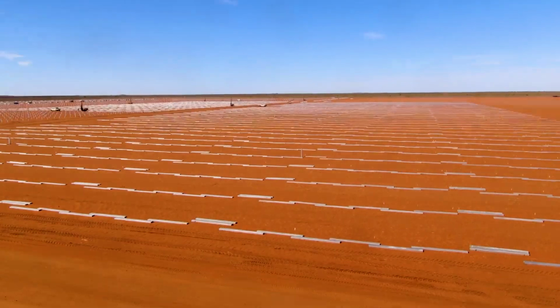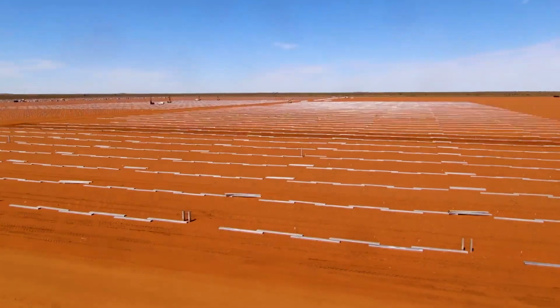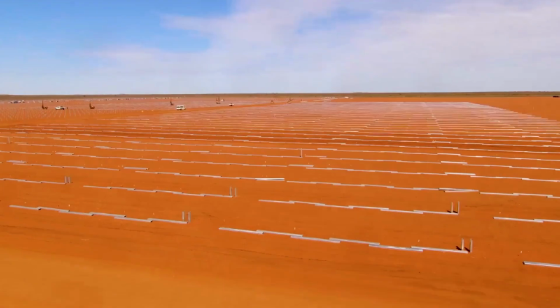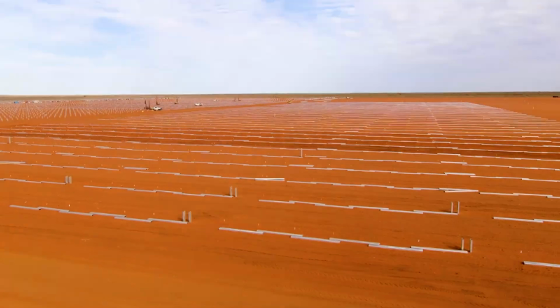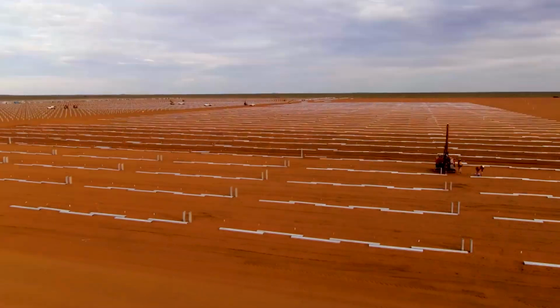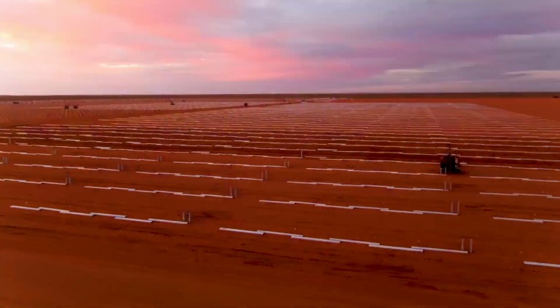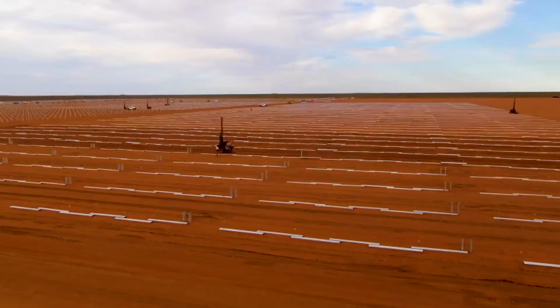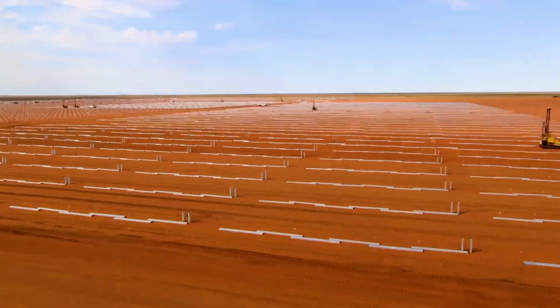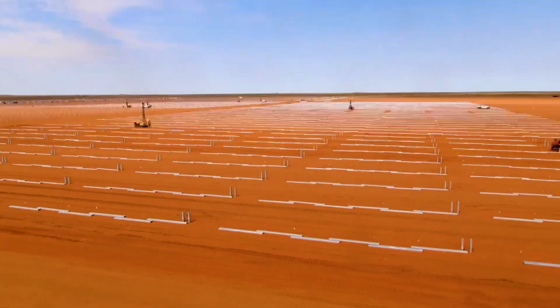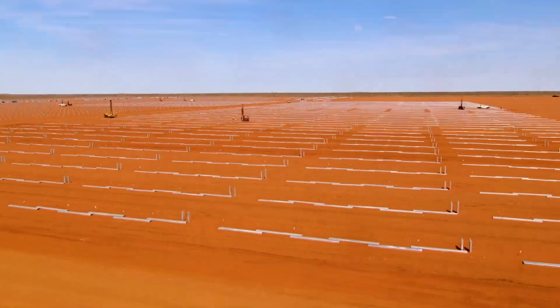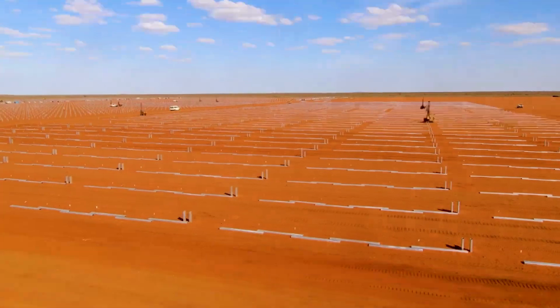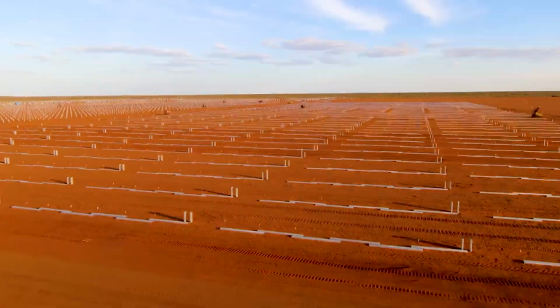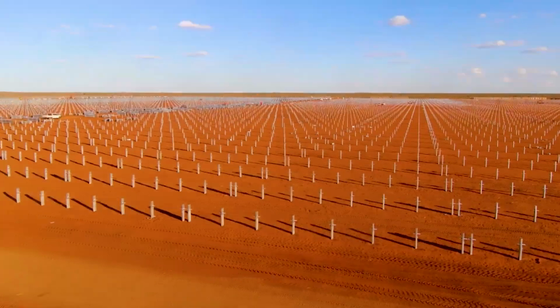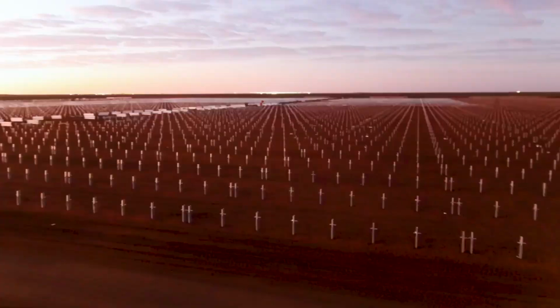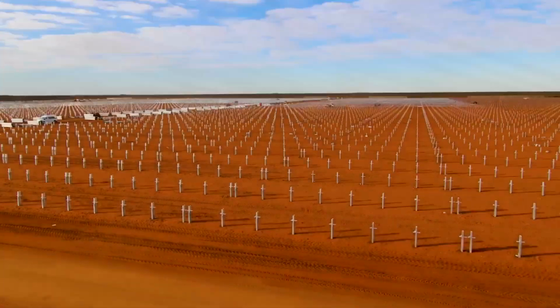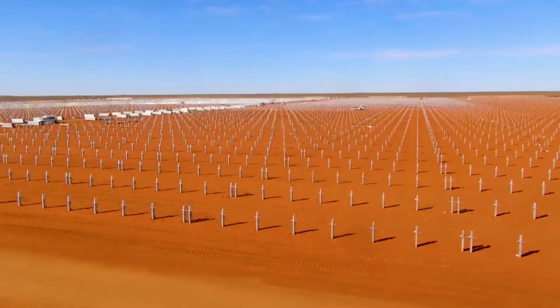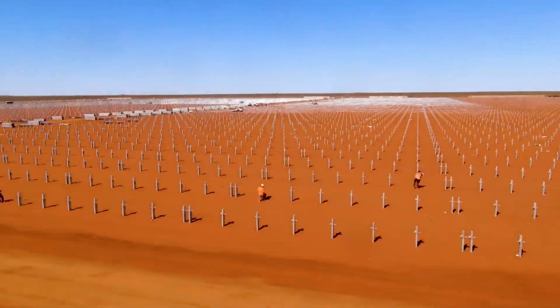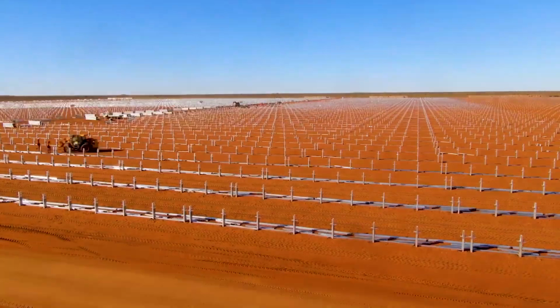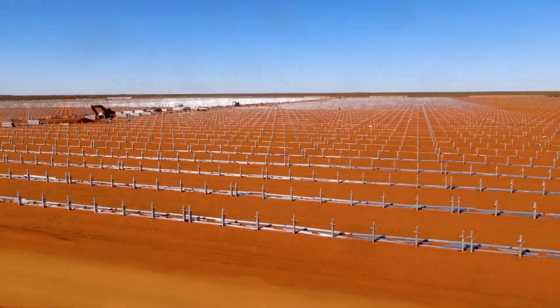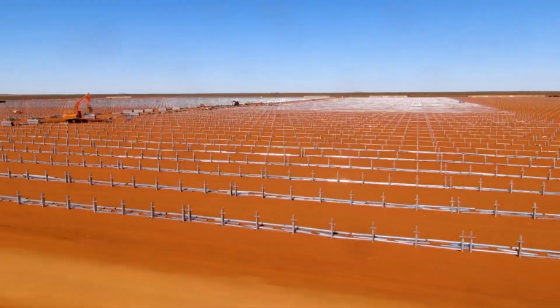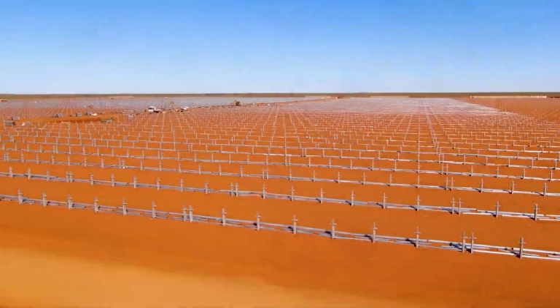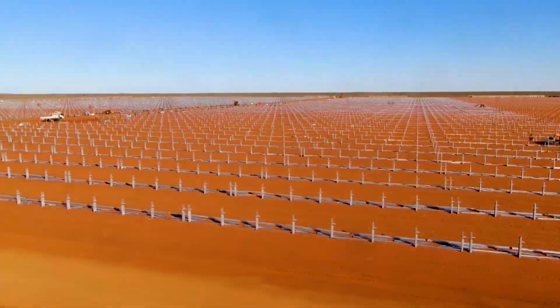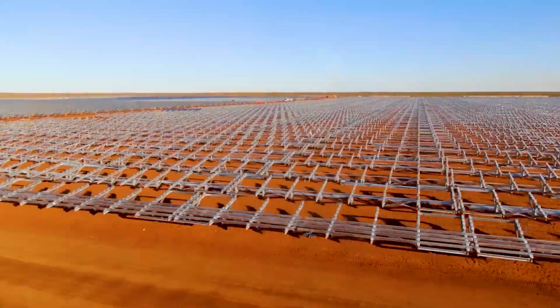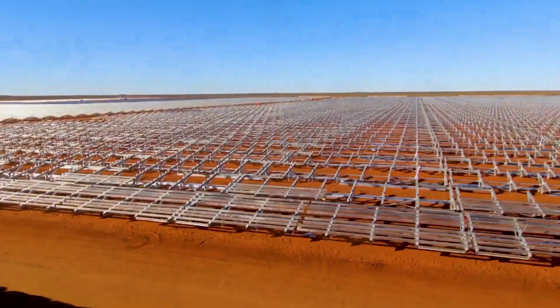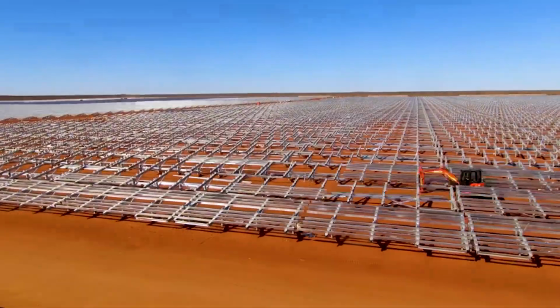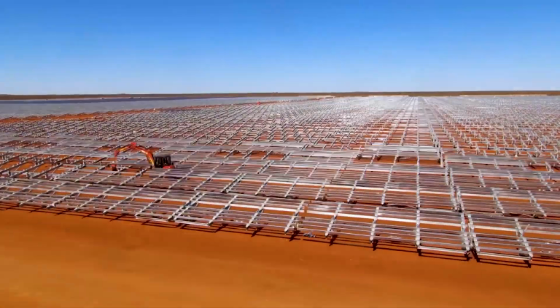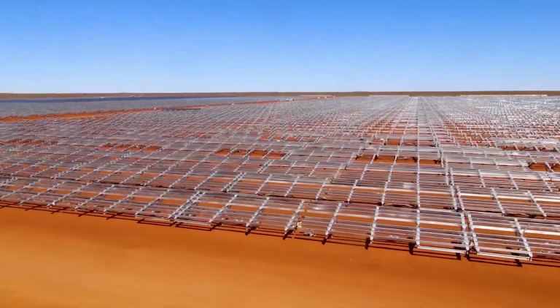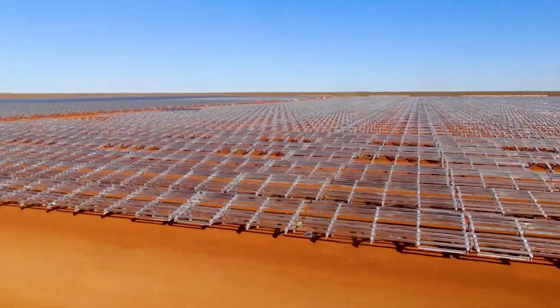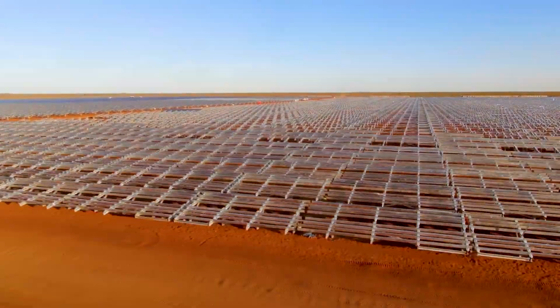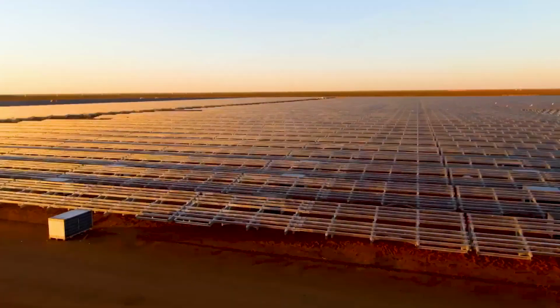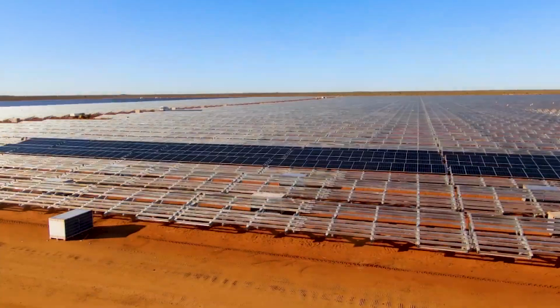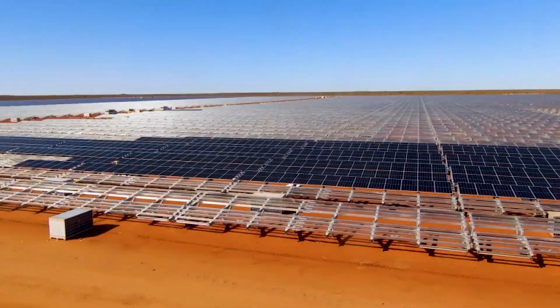The solar farm is designed to withstand wind speeds of 80 meters a second, or 288 kilometers an hour — a first in the Australian market.